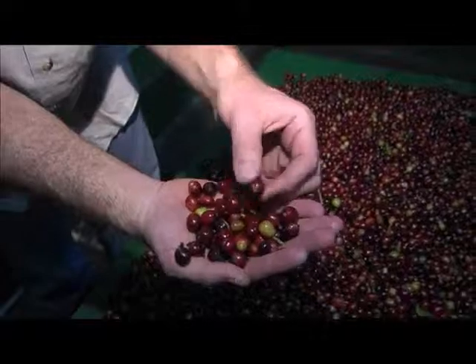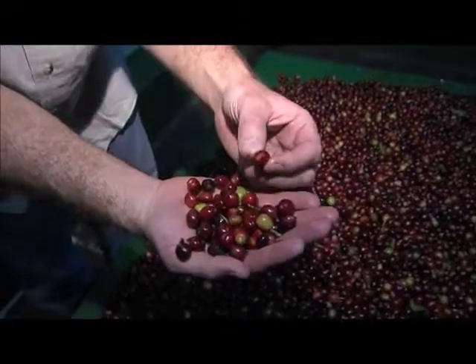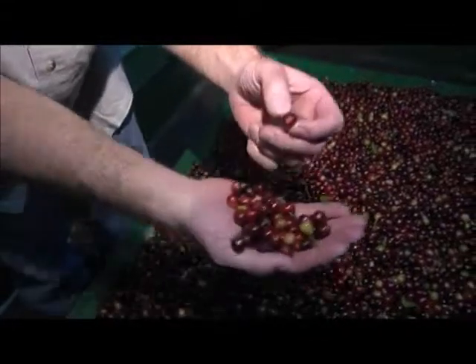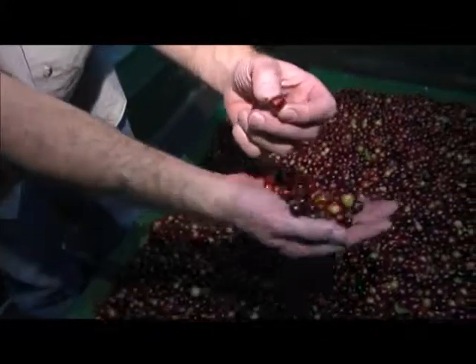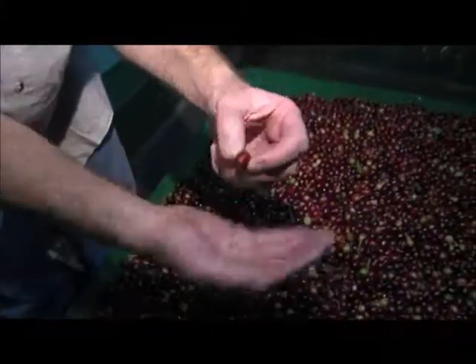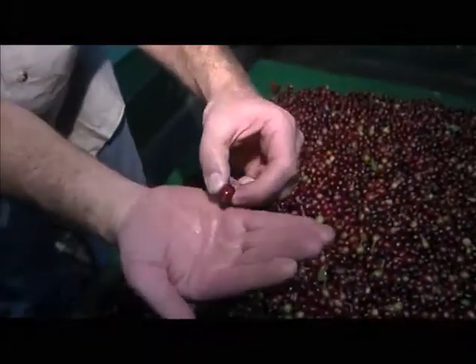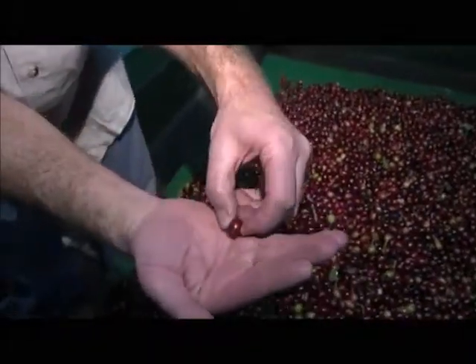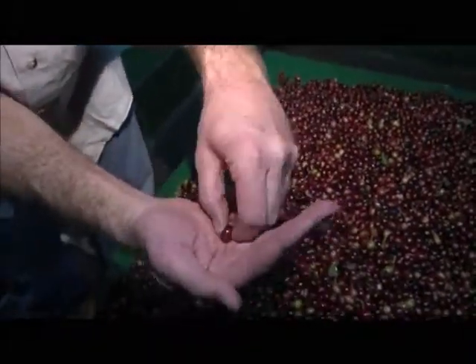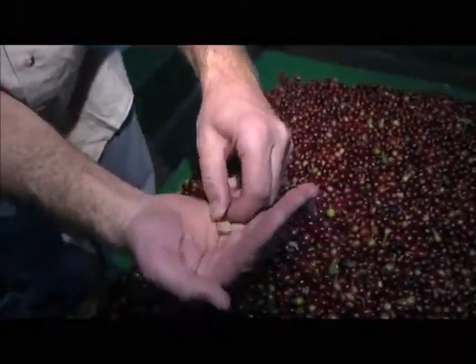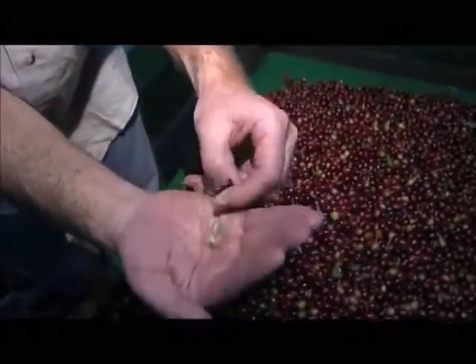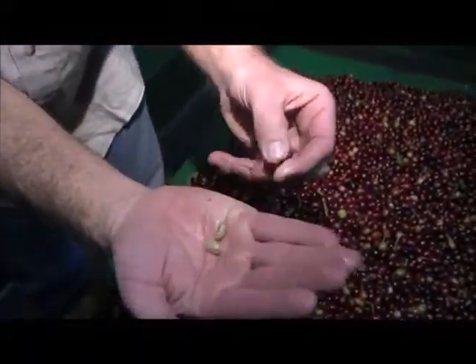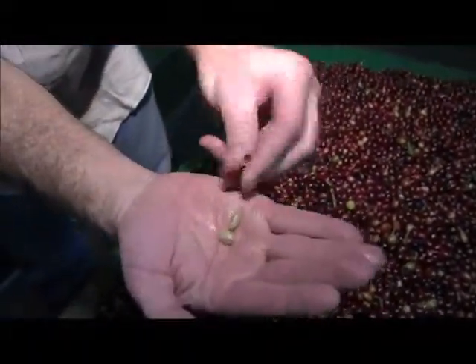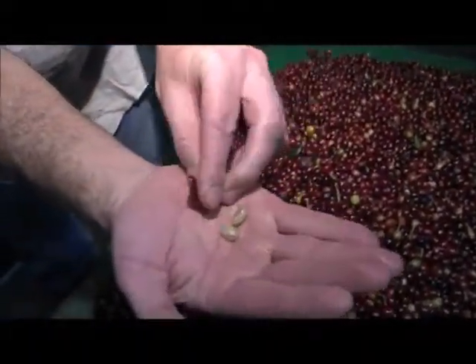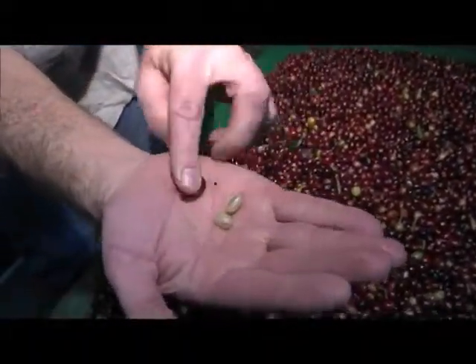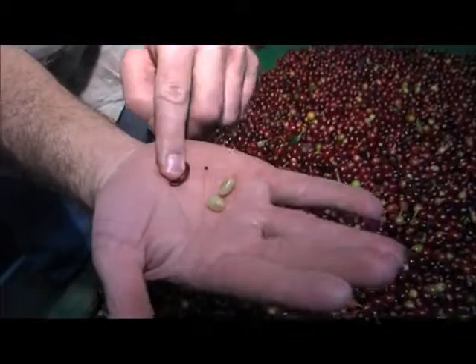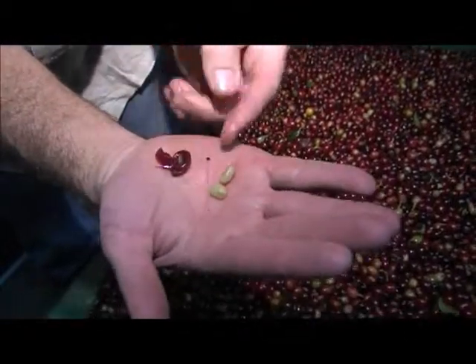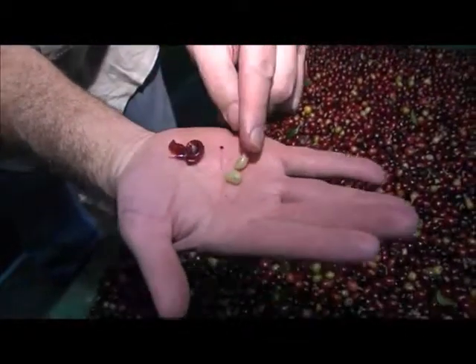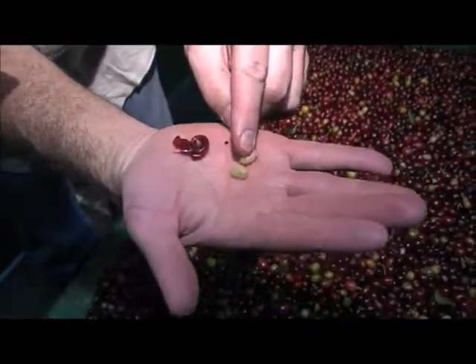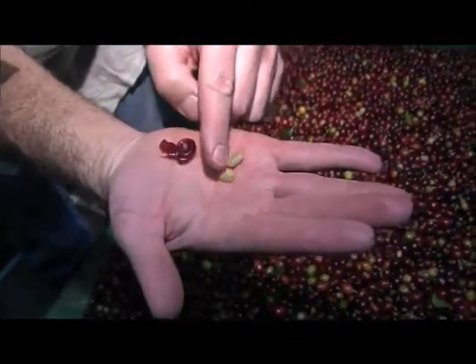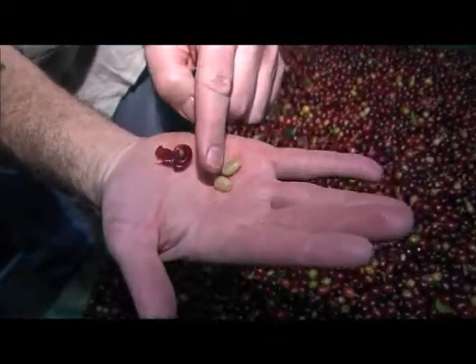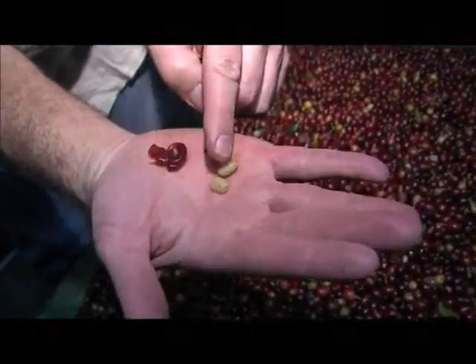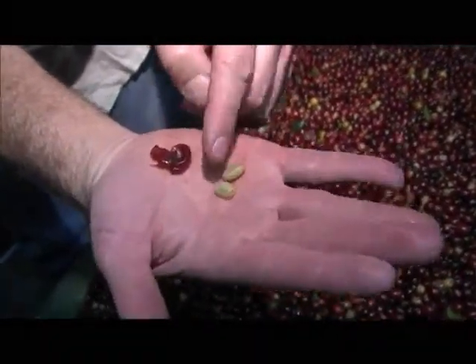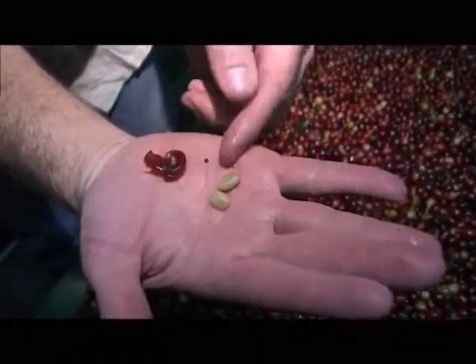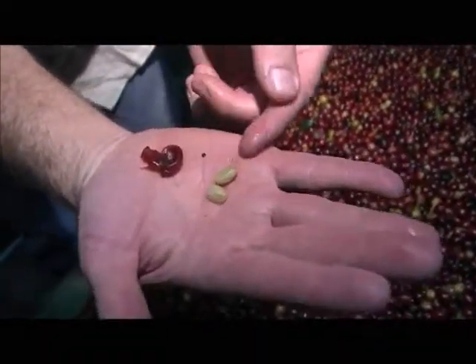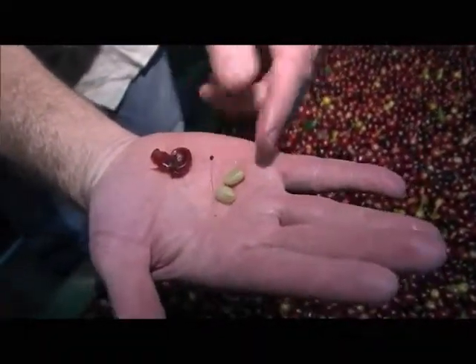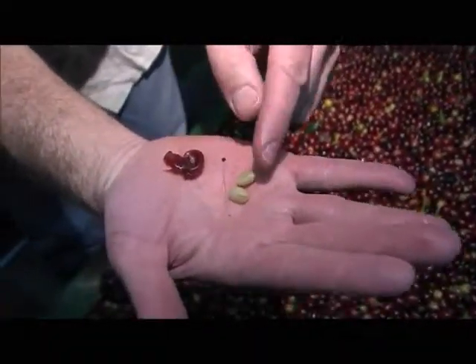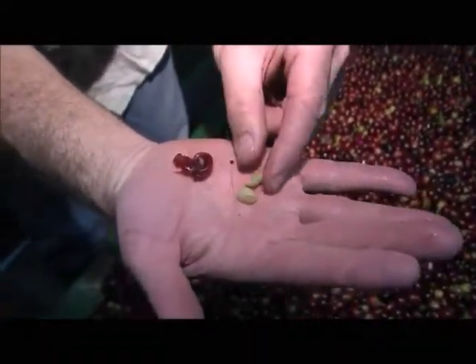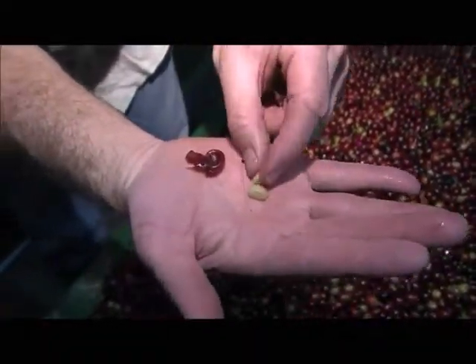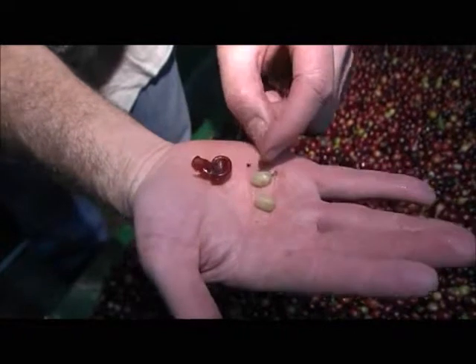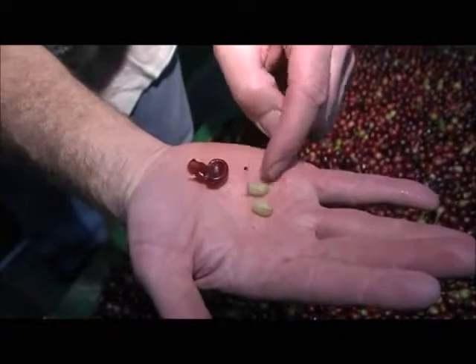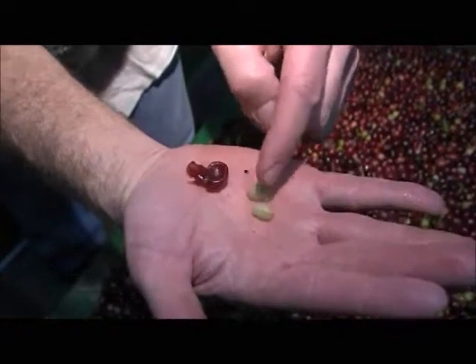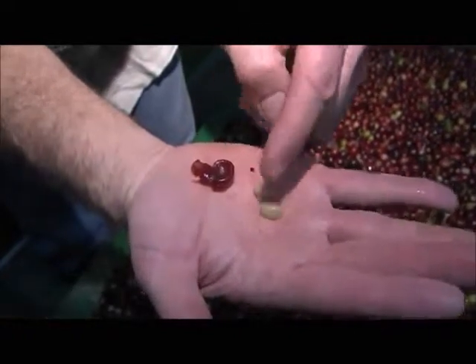Inside each one of these red cherries are two coffee beans that split out. There's your pulp, and those two coffee beans are wrapped in a parchment shell and also in a very sticky material called miel, or honey.